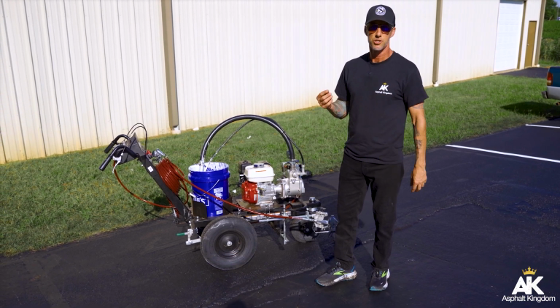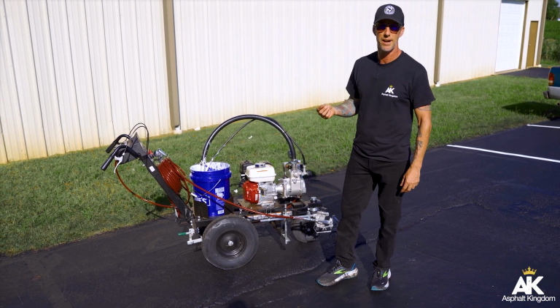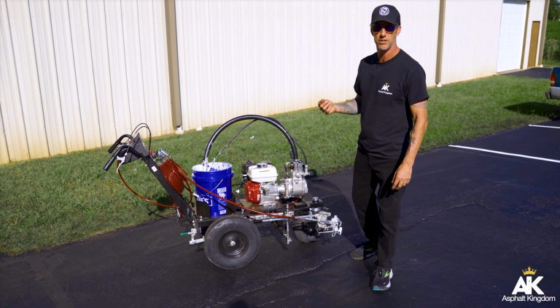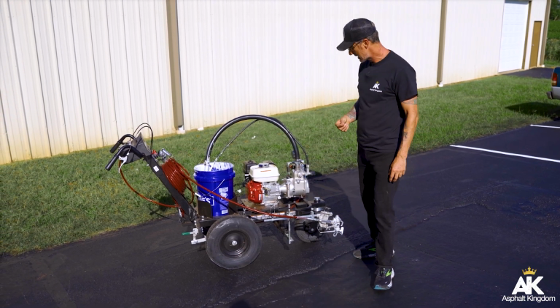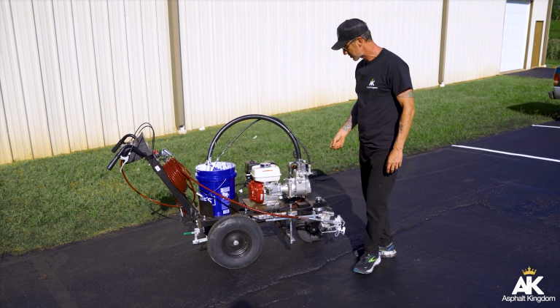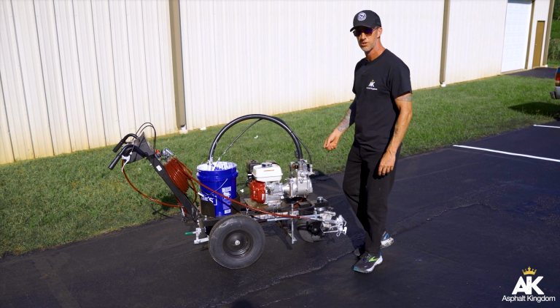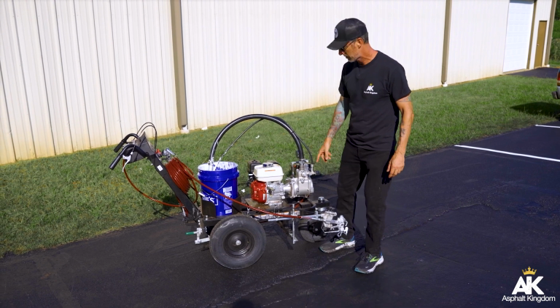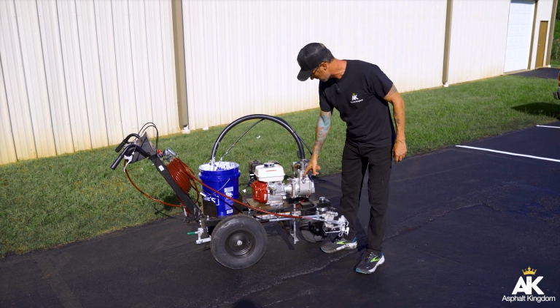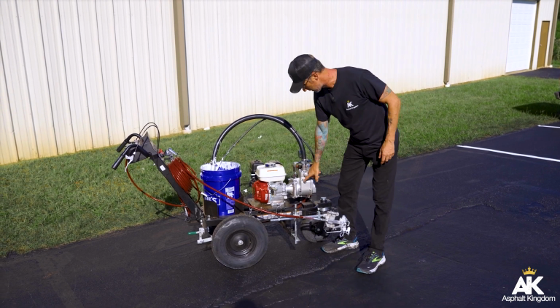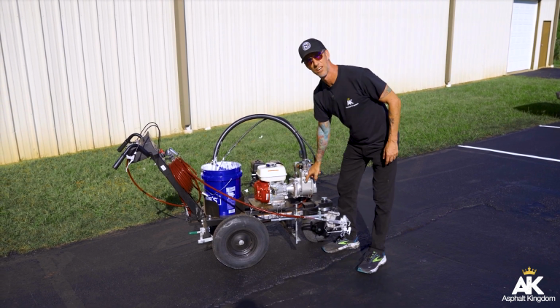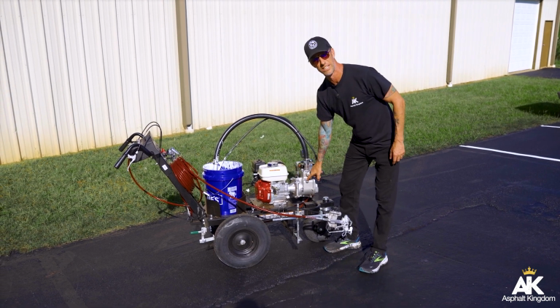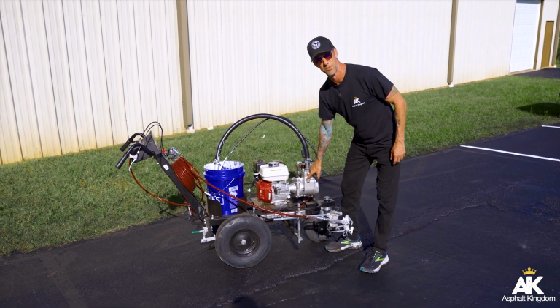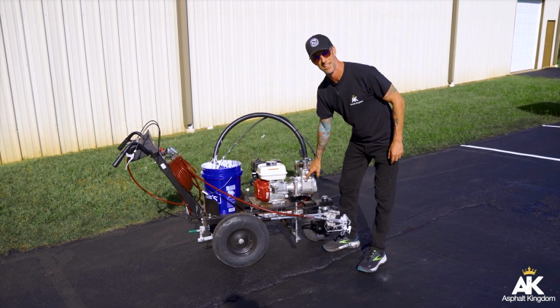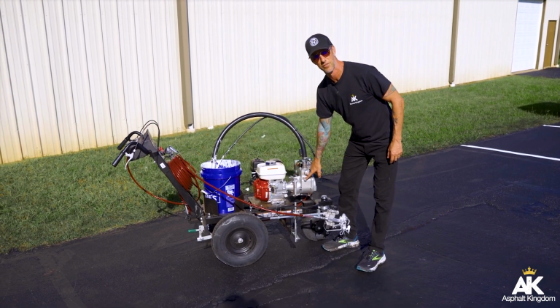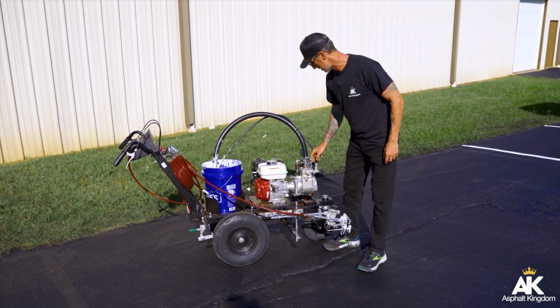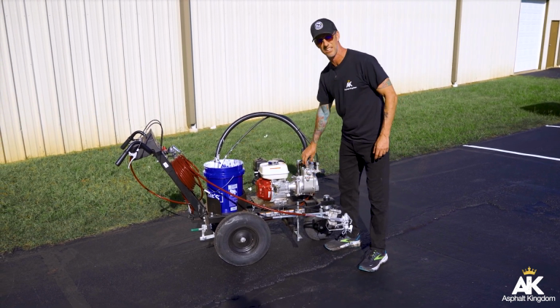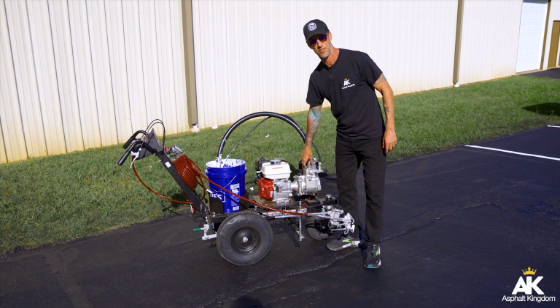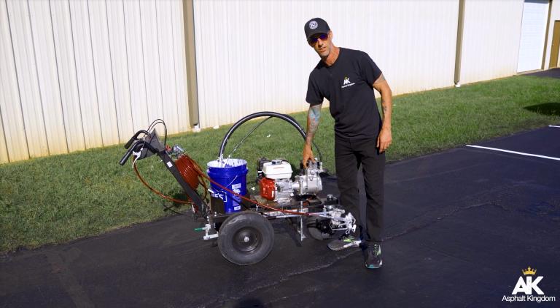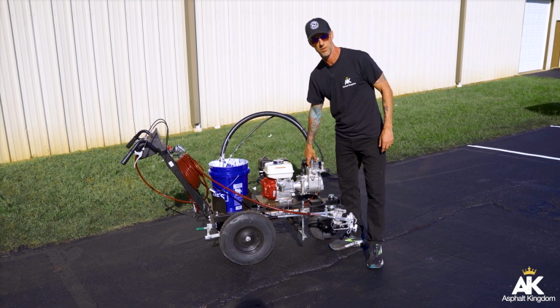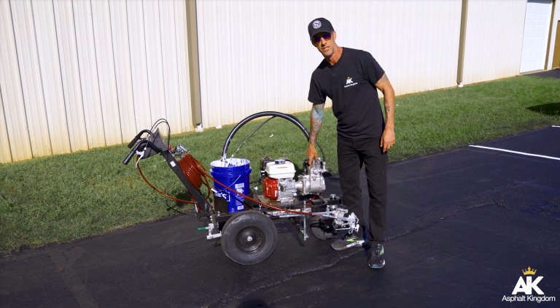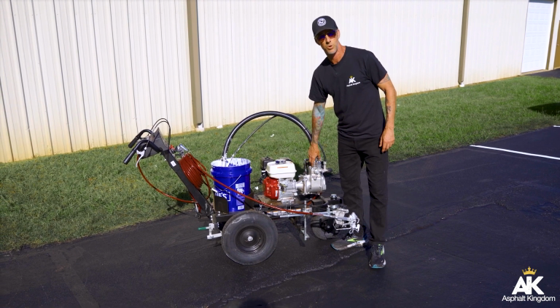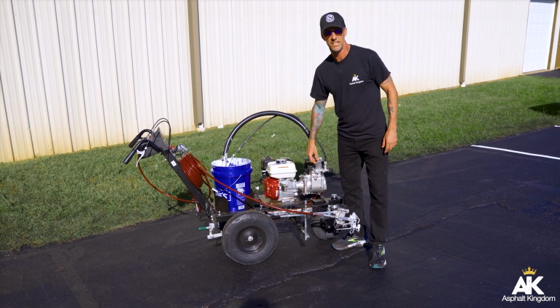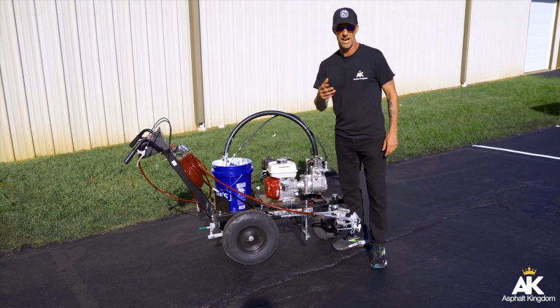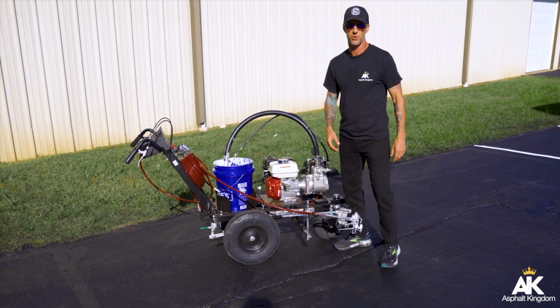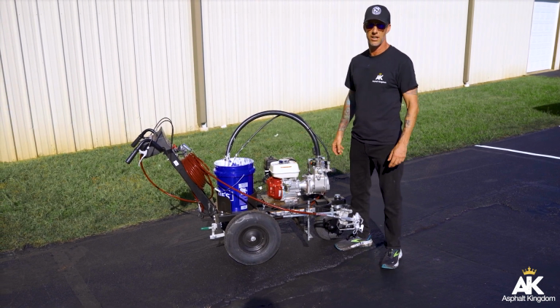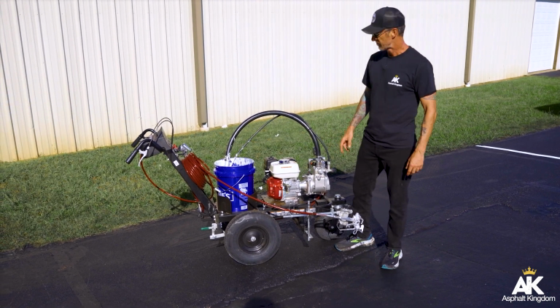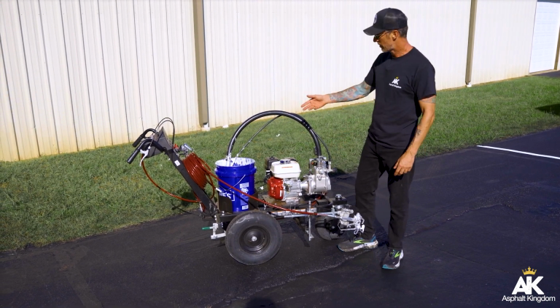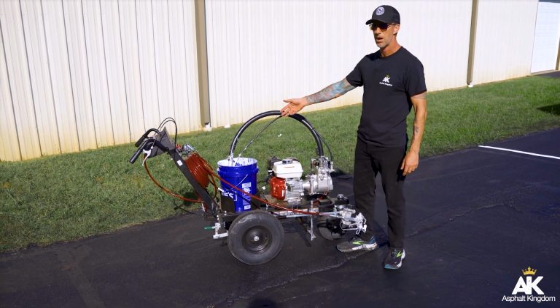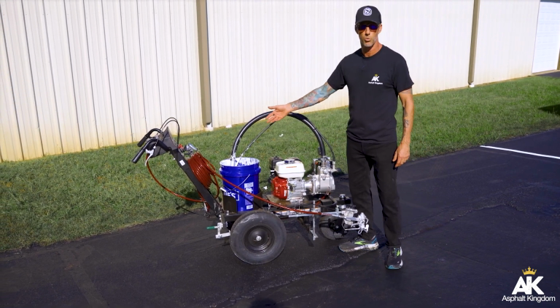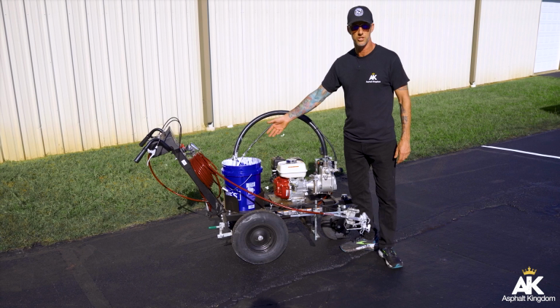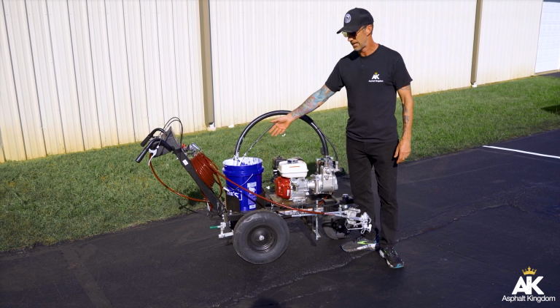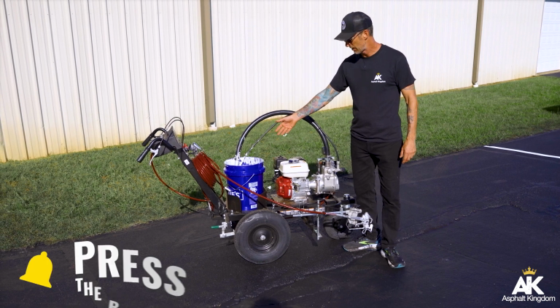So what we recommend you do is take acetone or some paint thinner, and clean out the grease from the outlet valve as well as the inlet valve right here on the top. Then once you clean that with acetone or thinner, you can go ahead and pump with water just like we have here.